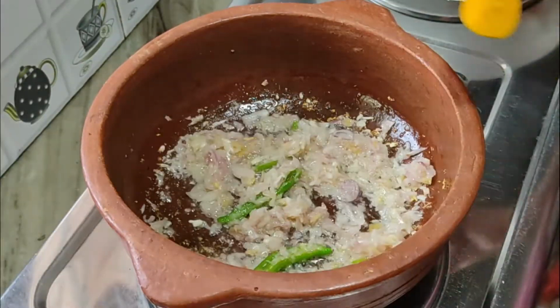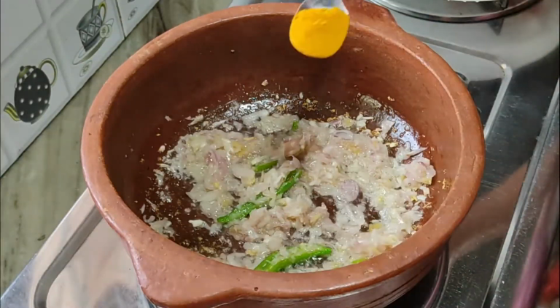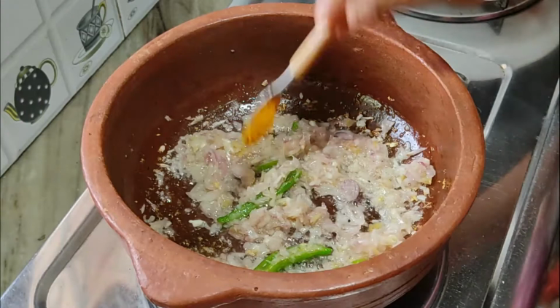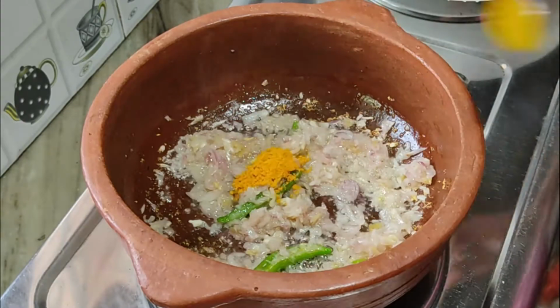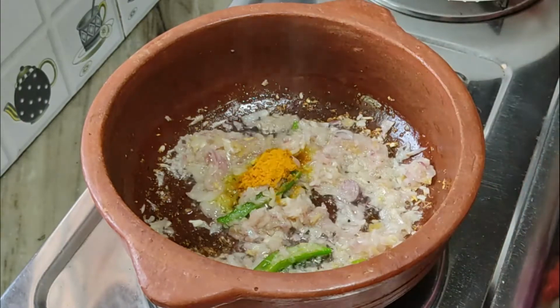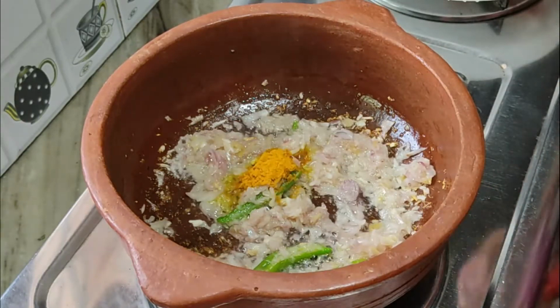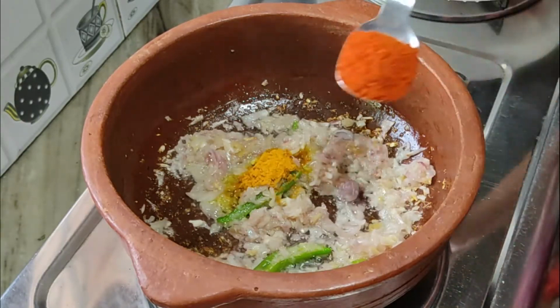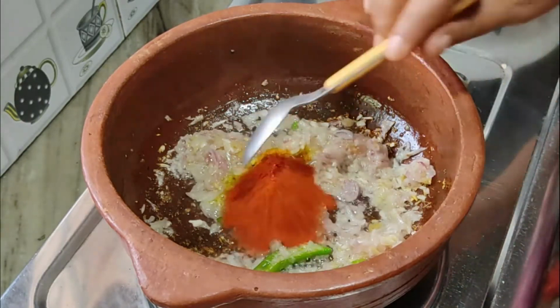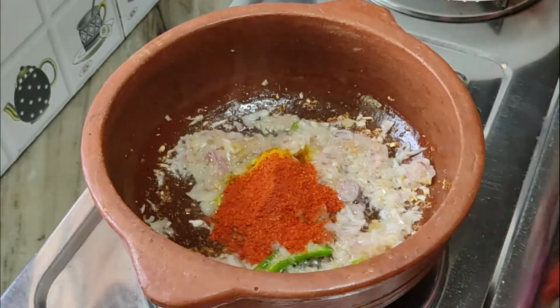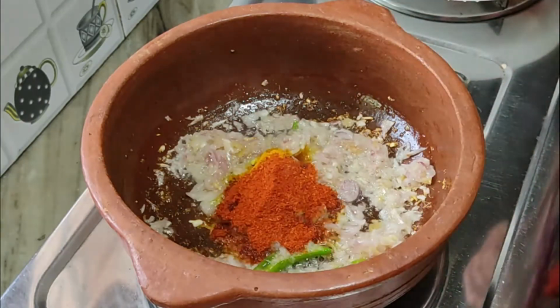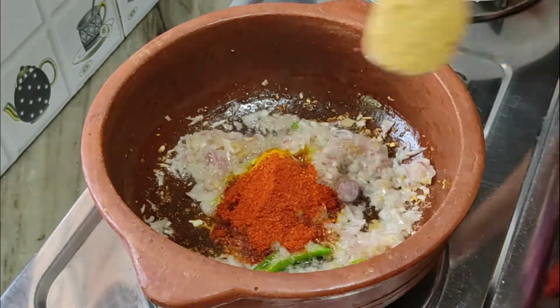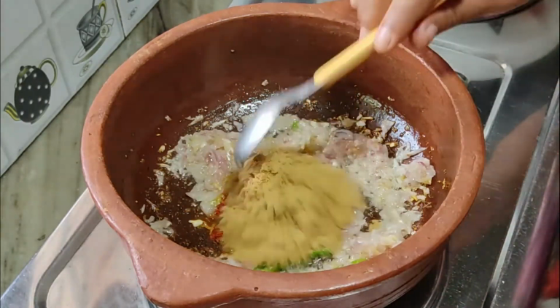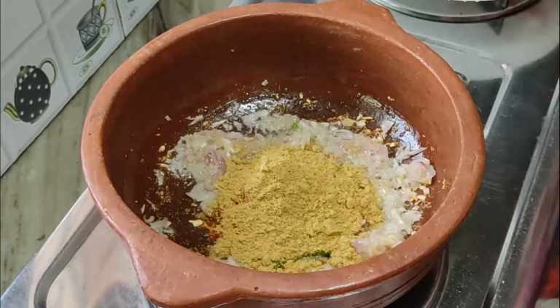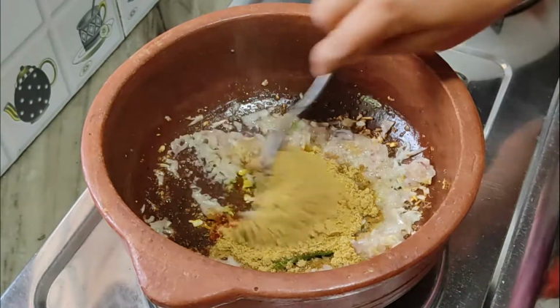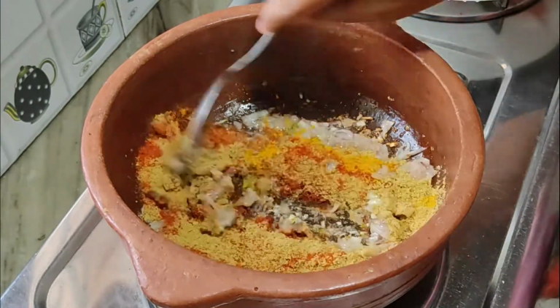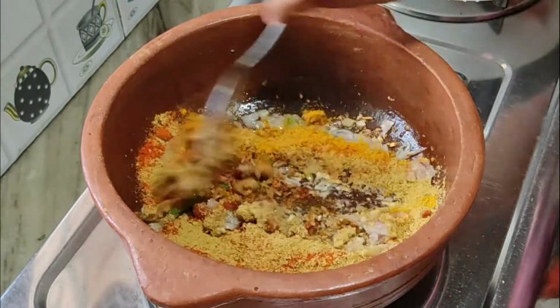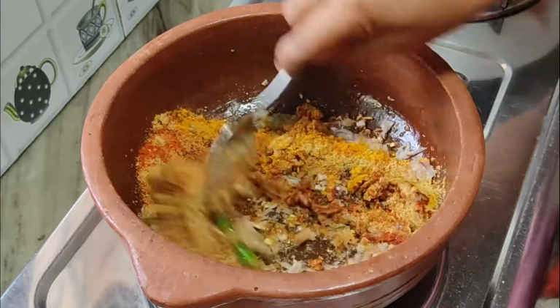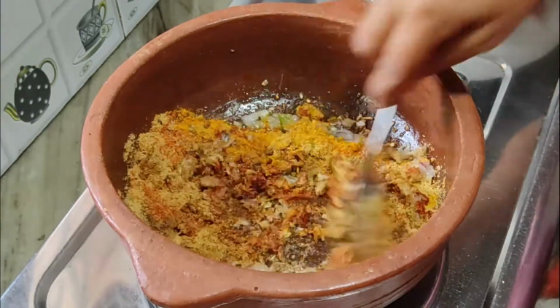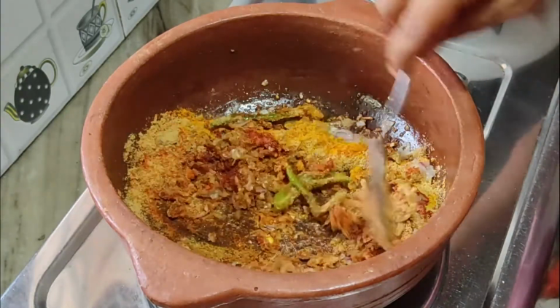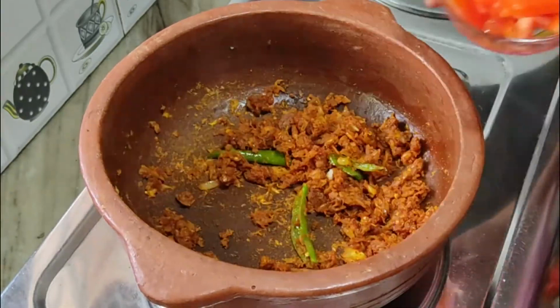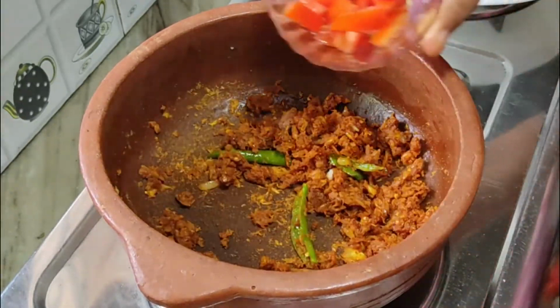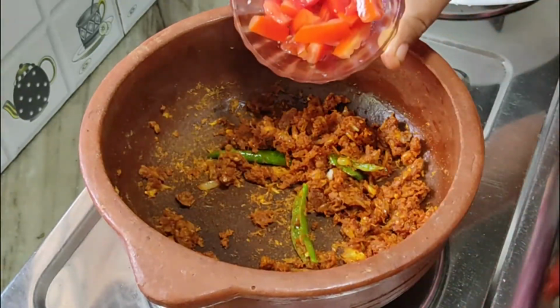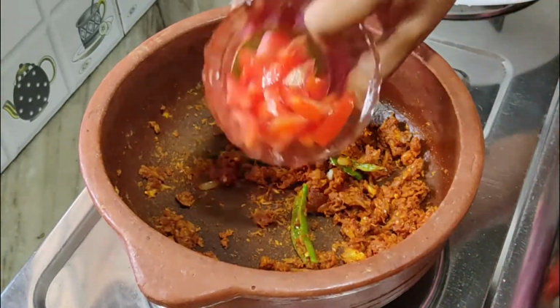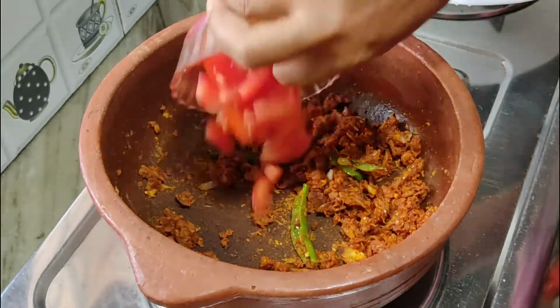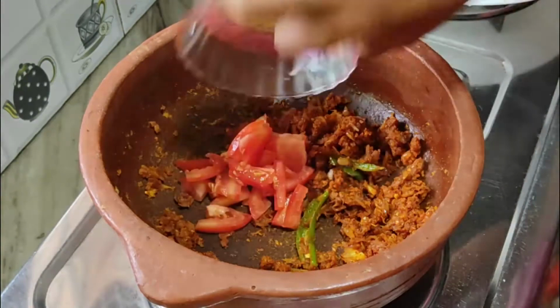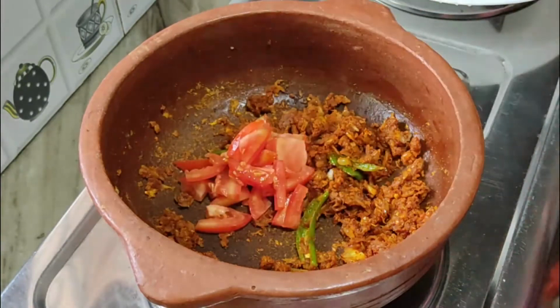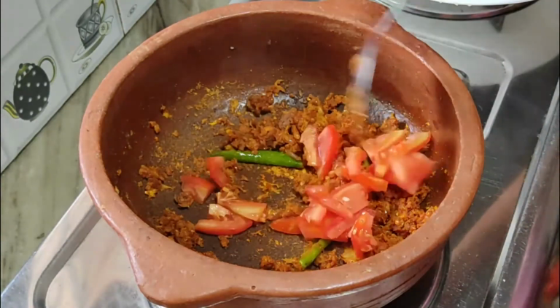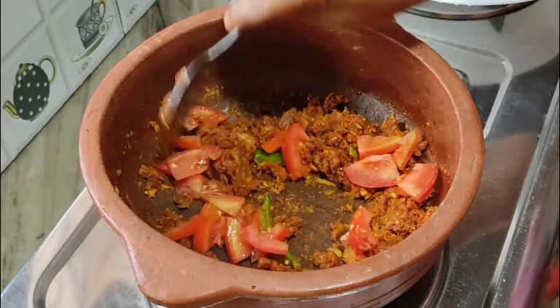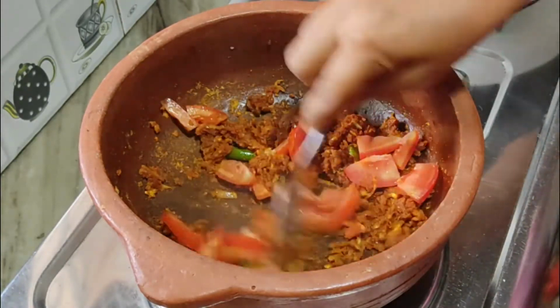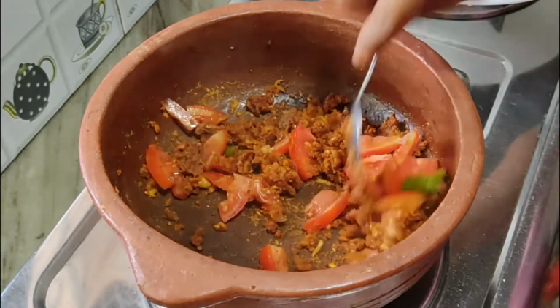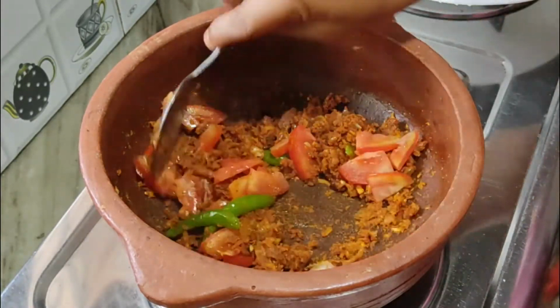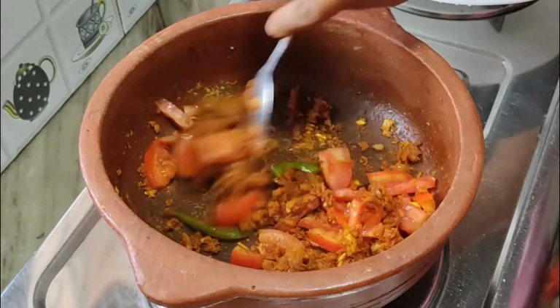Now add 1 medium sized onion chopped and sauté for 2 minutes. Add 1 tsp turmeric powder, 1 tsp chilli powder, 1 tsp coriander powder and 1 small tomato chopped. Mix everything and sauté for at least 2 minutes.